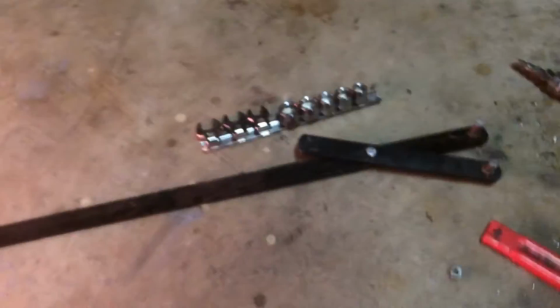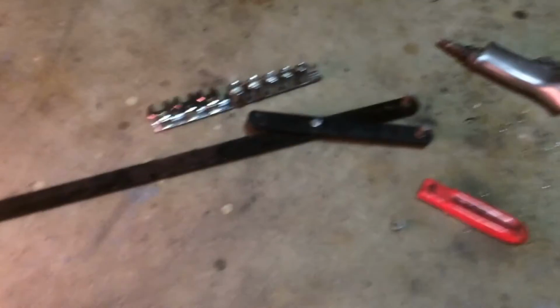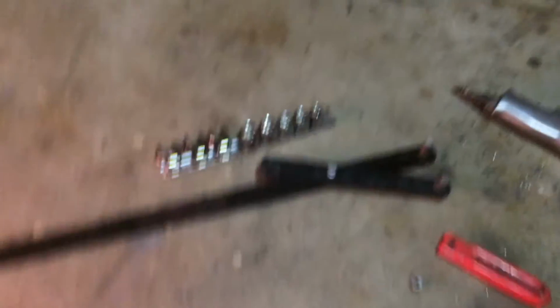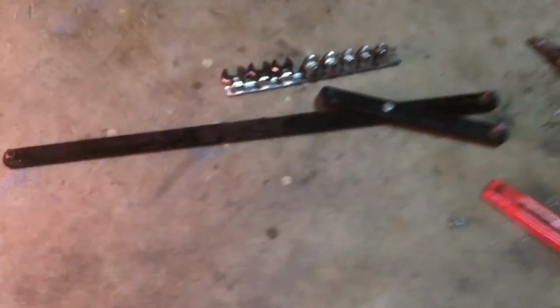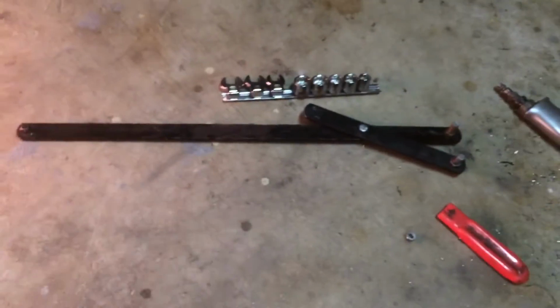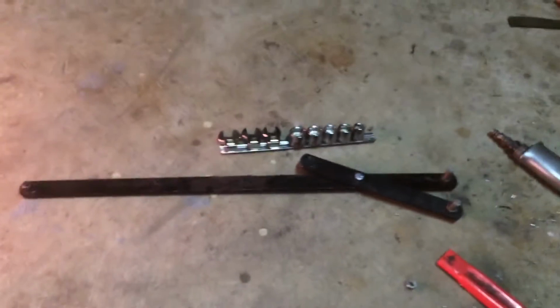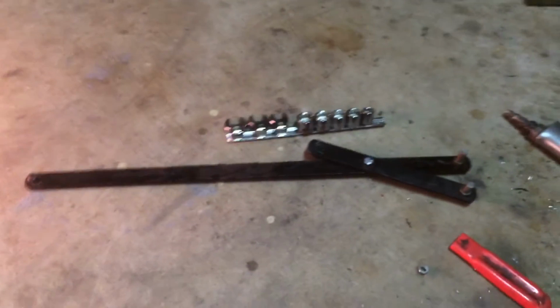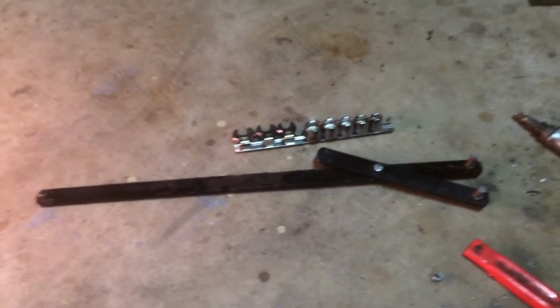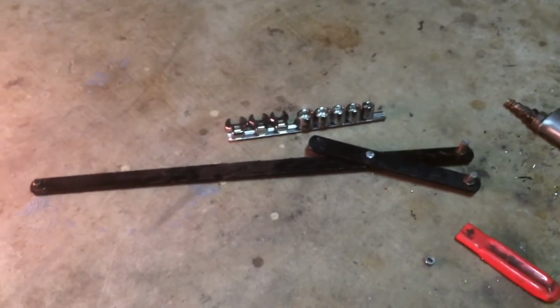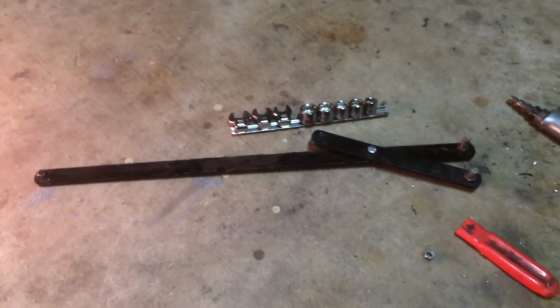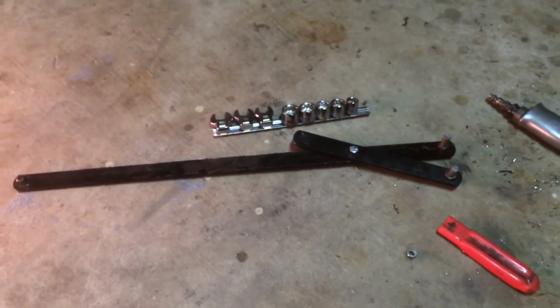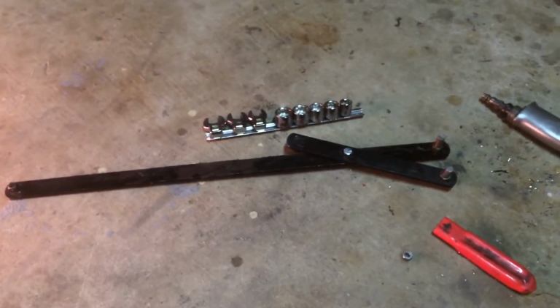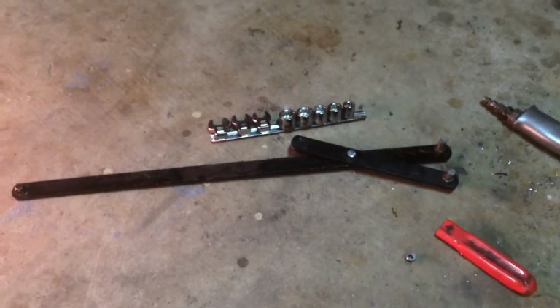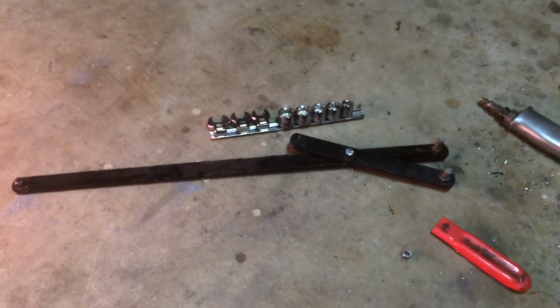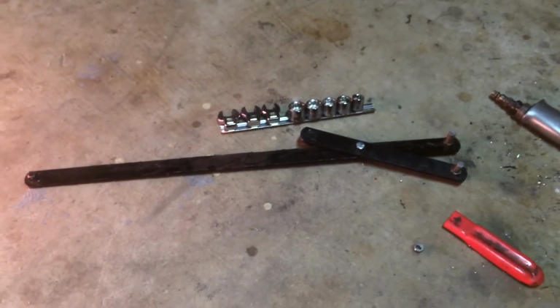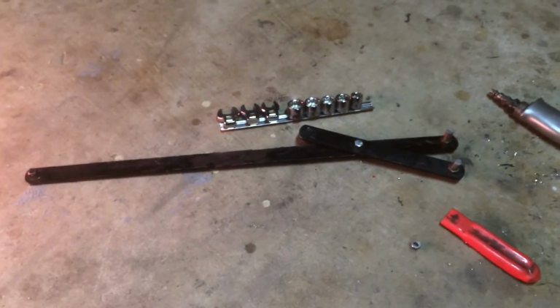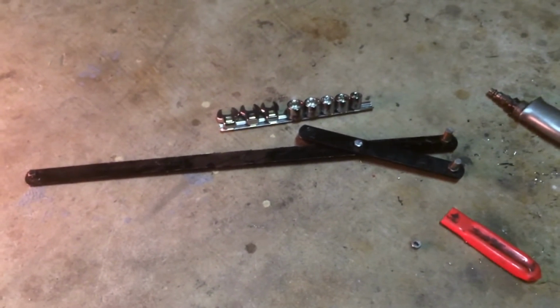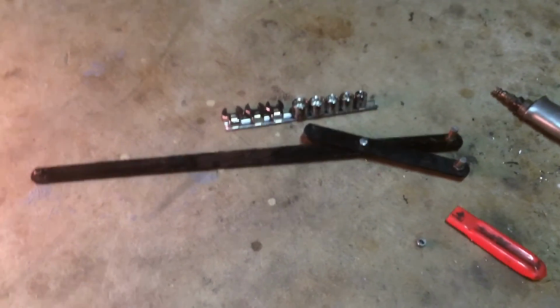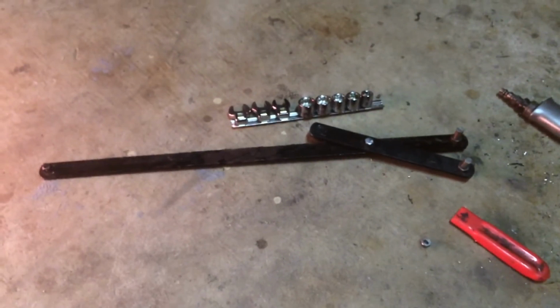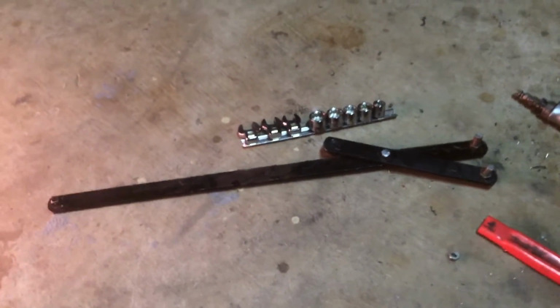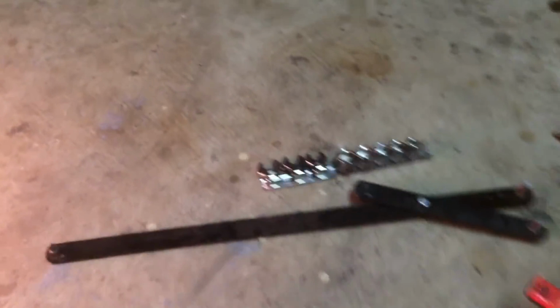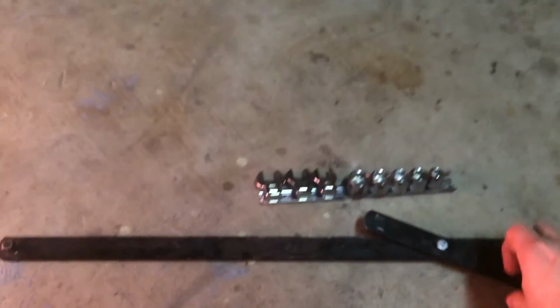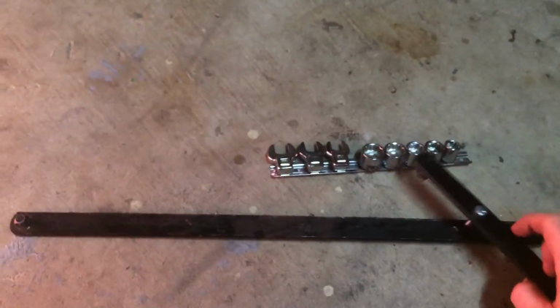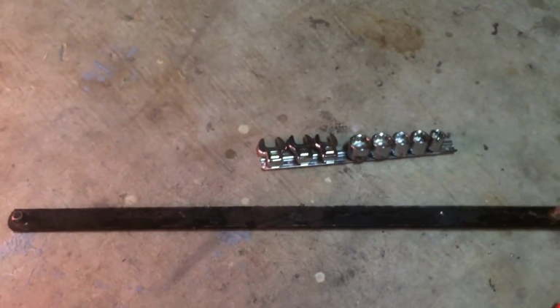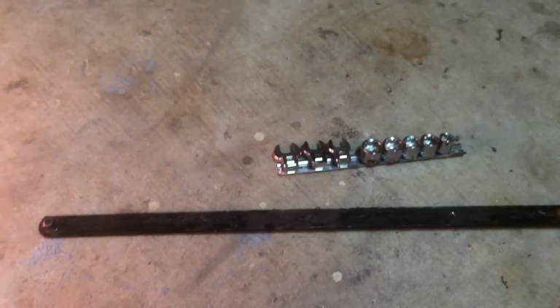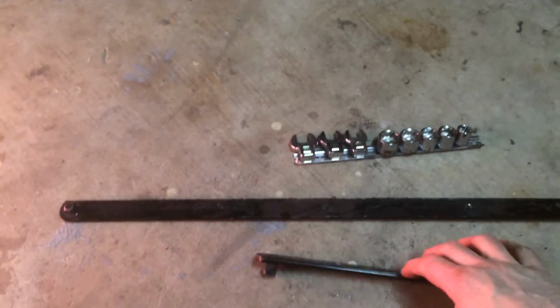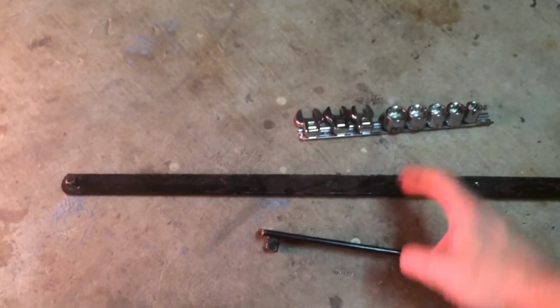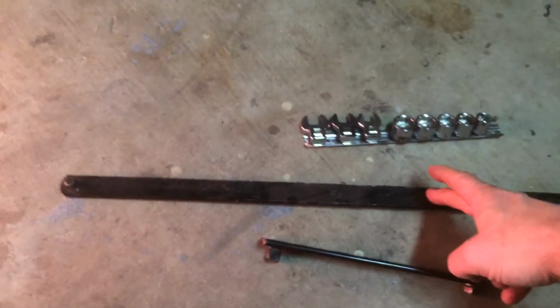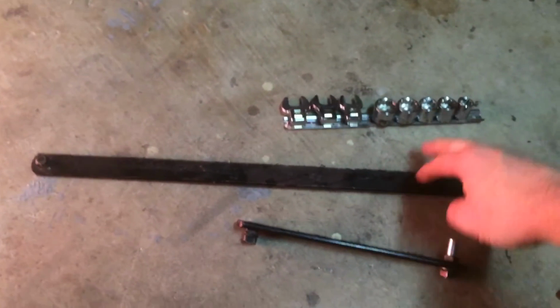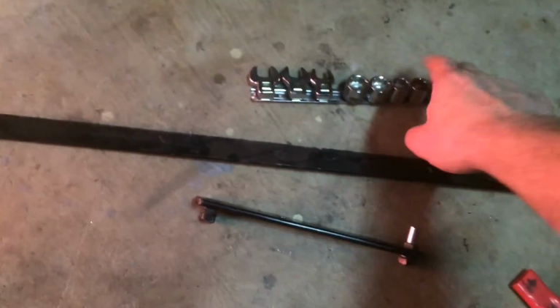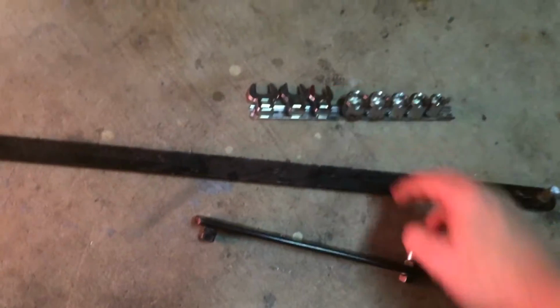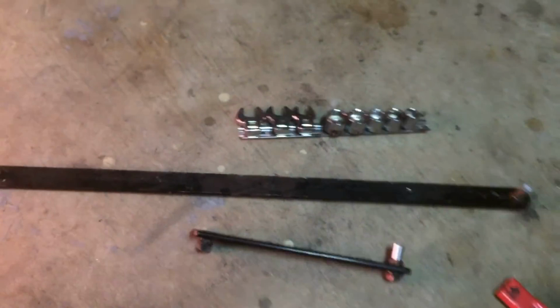I've got a serpentine belt tool made by Craftsman. You can pick it up at Sears — I think it's around $29. Essentially, it has this piece, this piece, and then that rack of sockets.